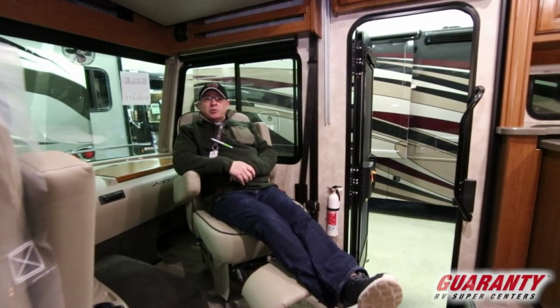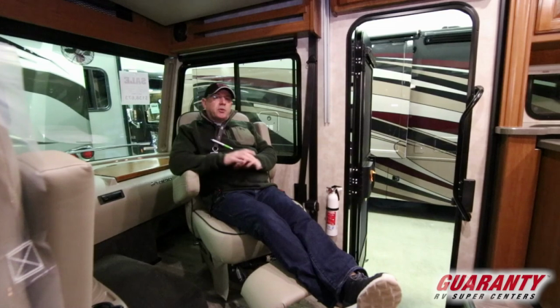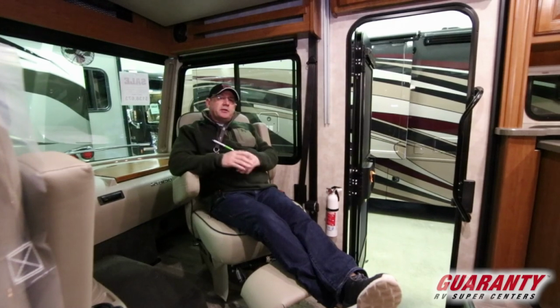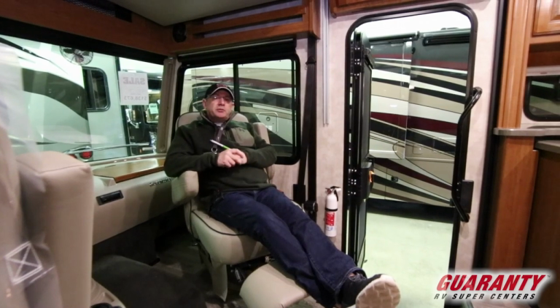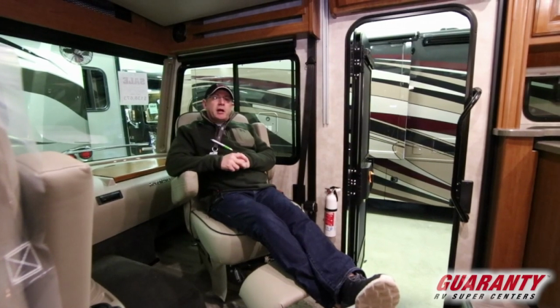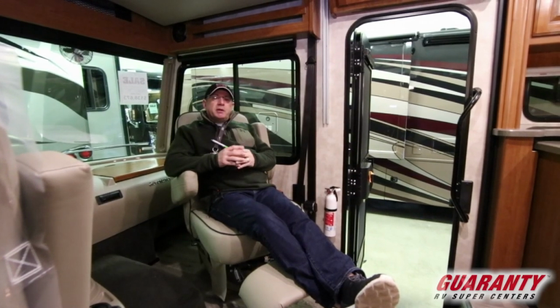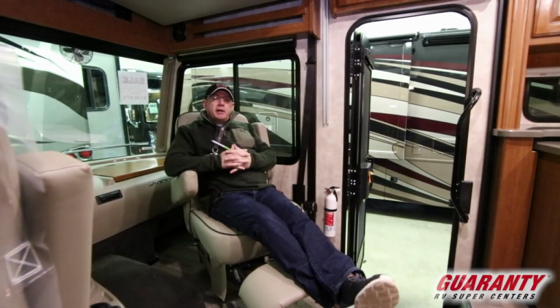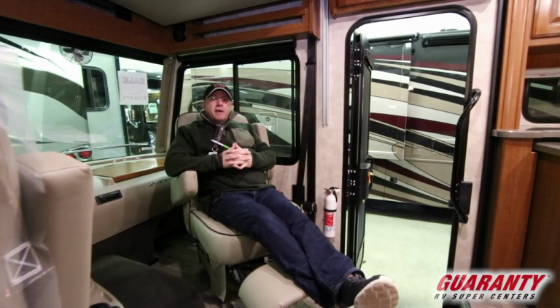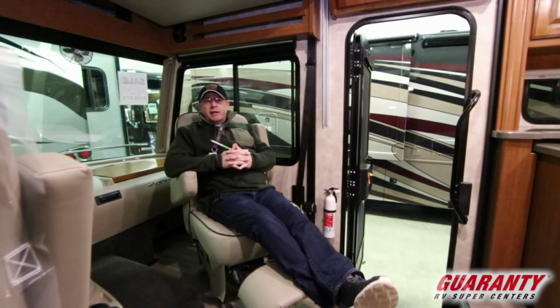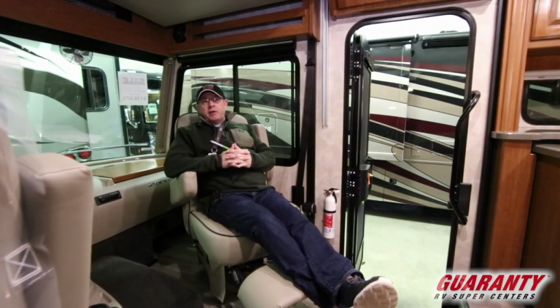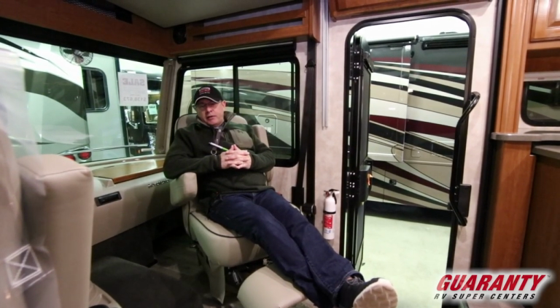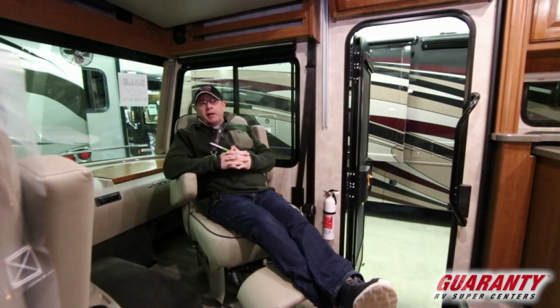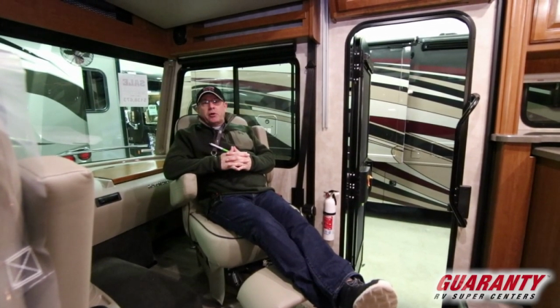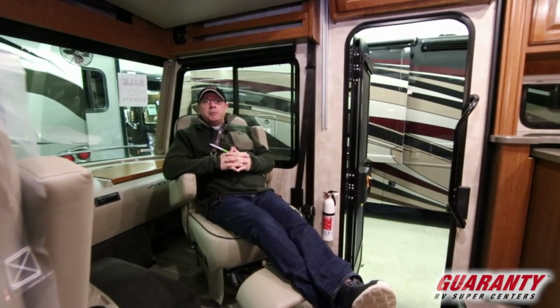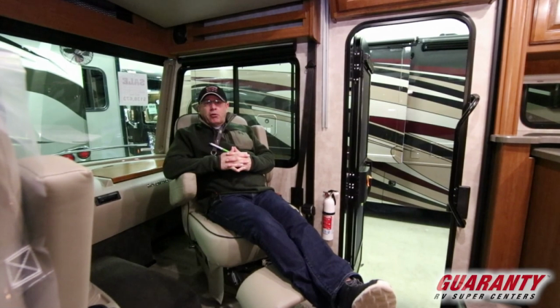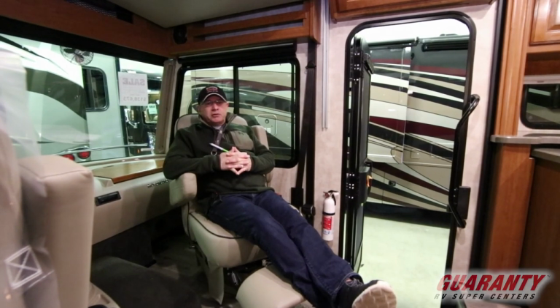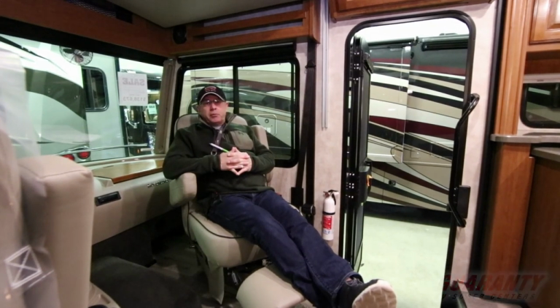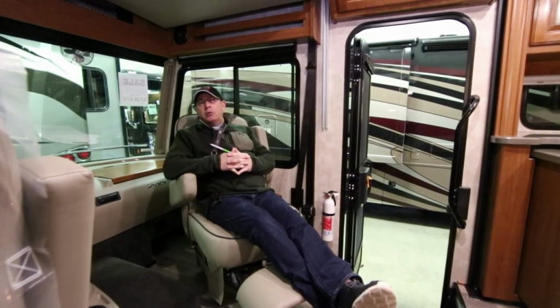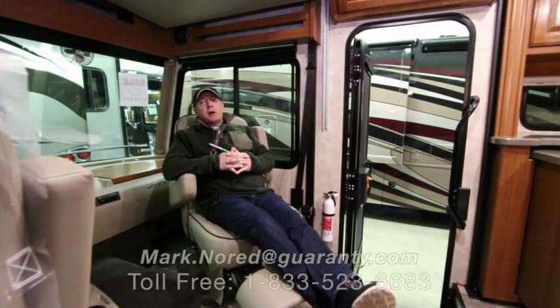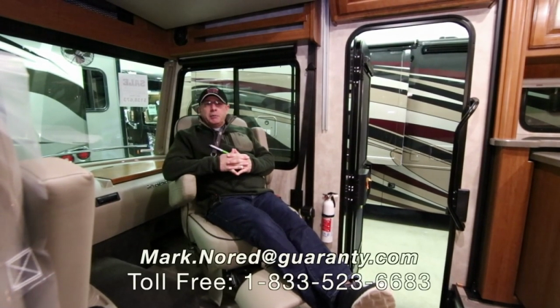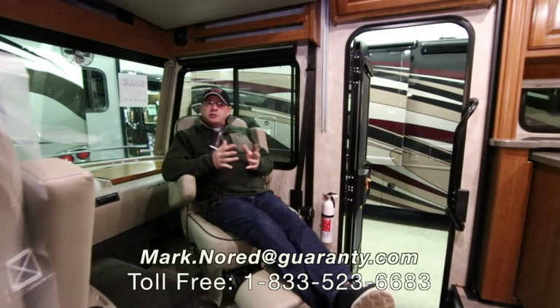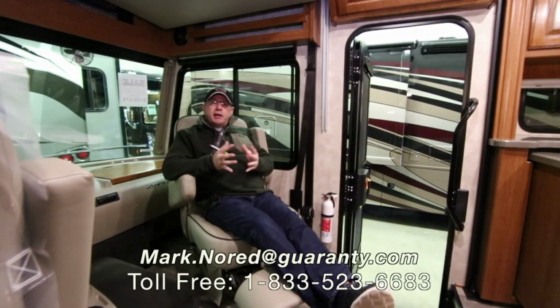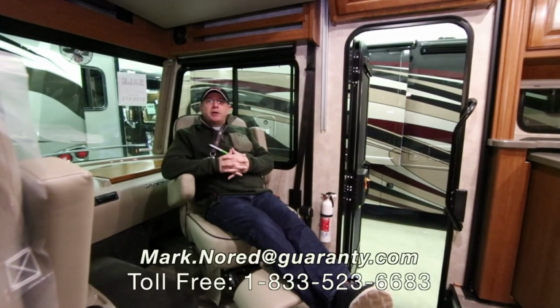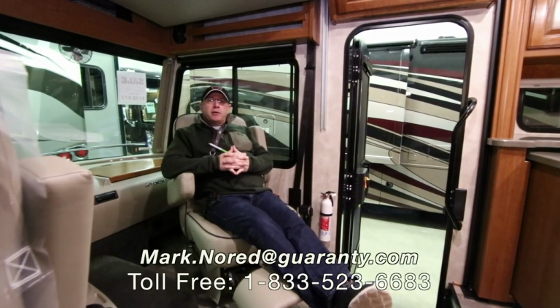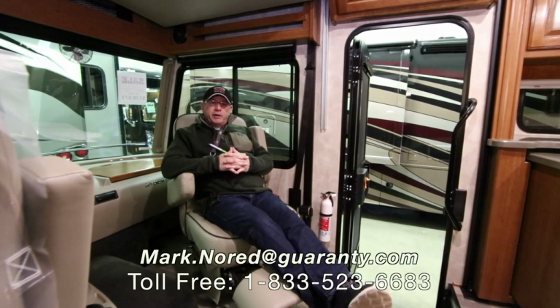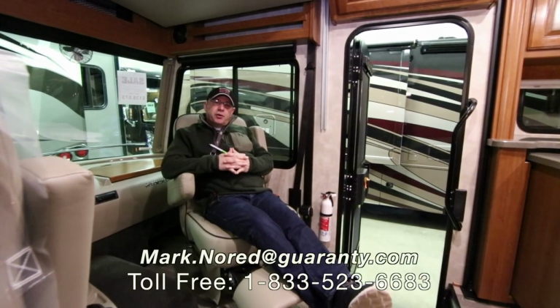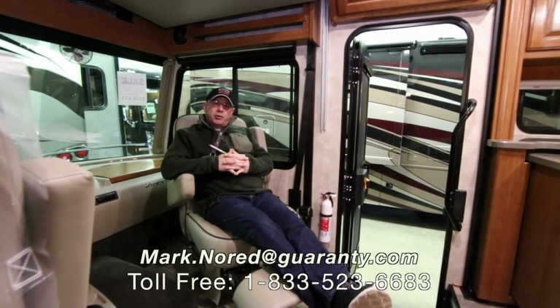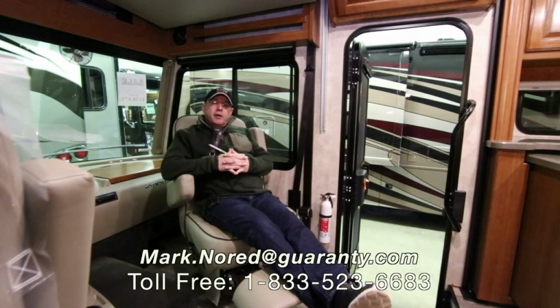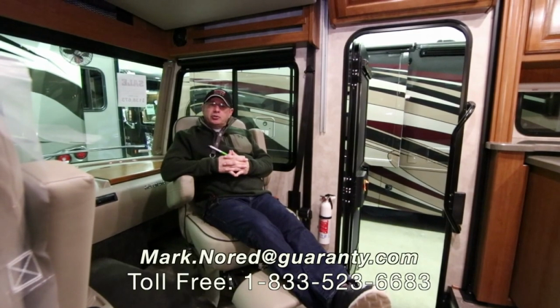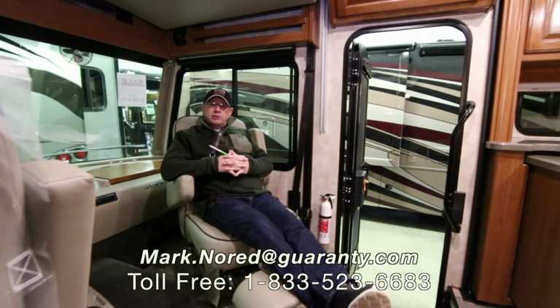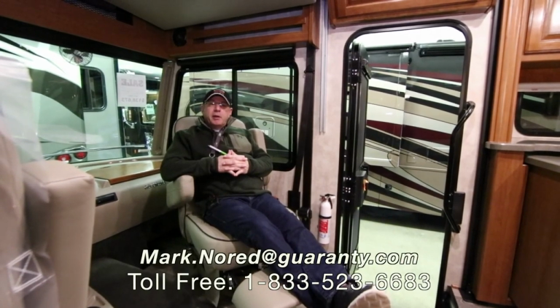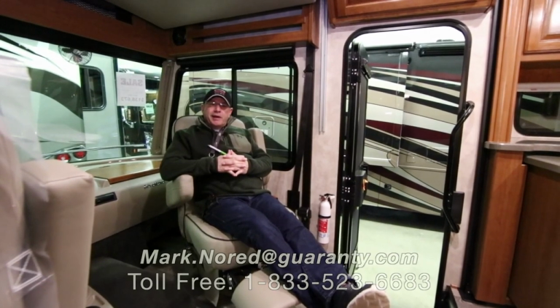Folks, I just want to thank you so much for hanging out with me today. If I can give you a hand with an RV, give me a call — my cell phone is below, drop me an email. Let's see if we can get you a great deal on an RV and get you on the road. Thank you so much. Make it a great day.